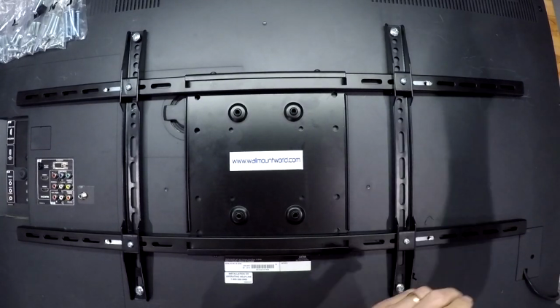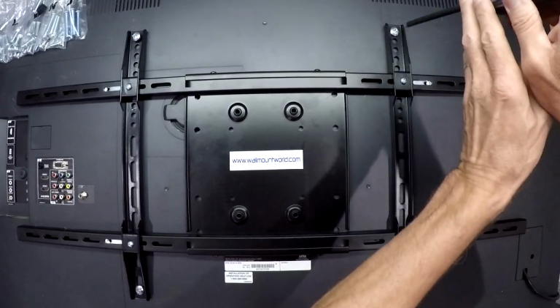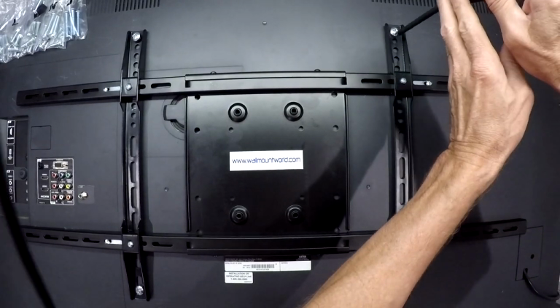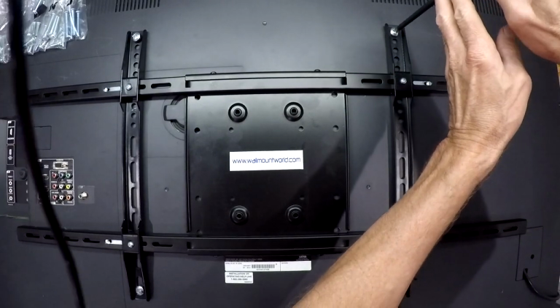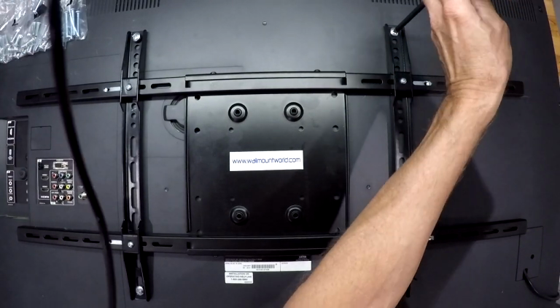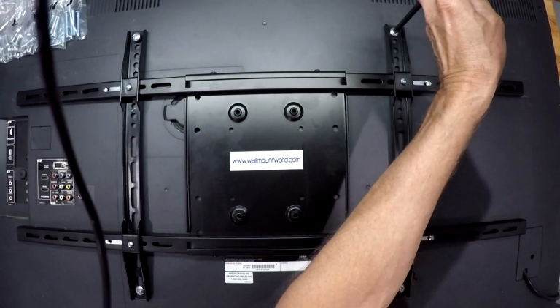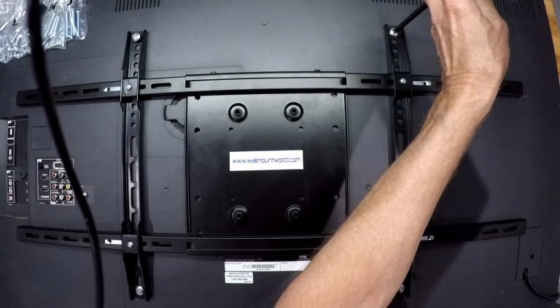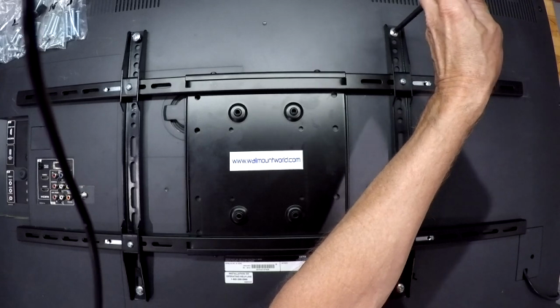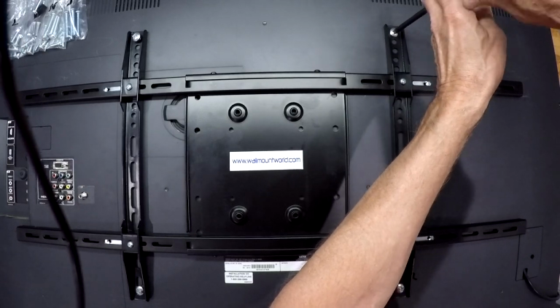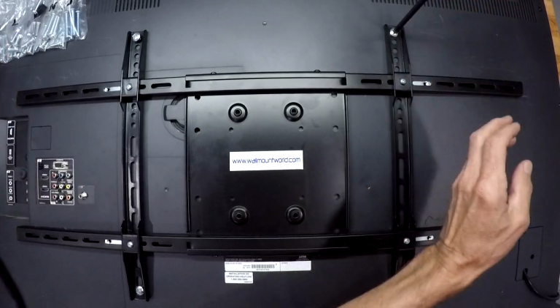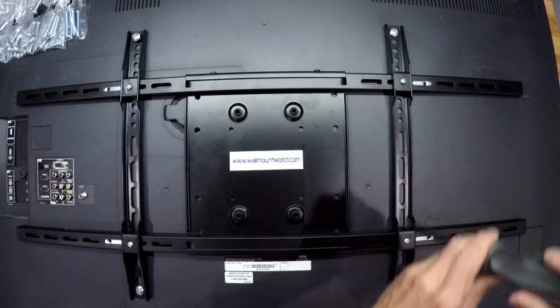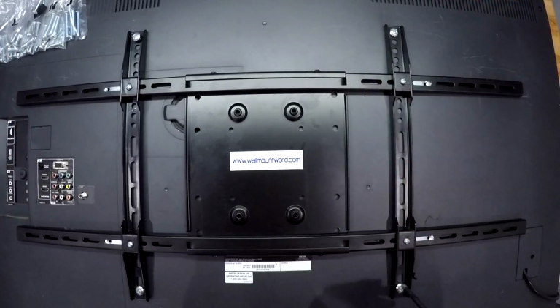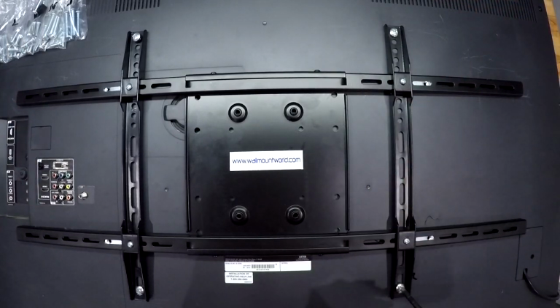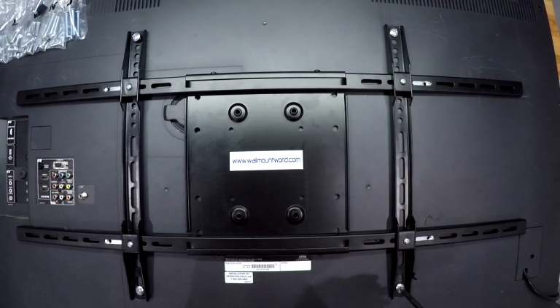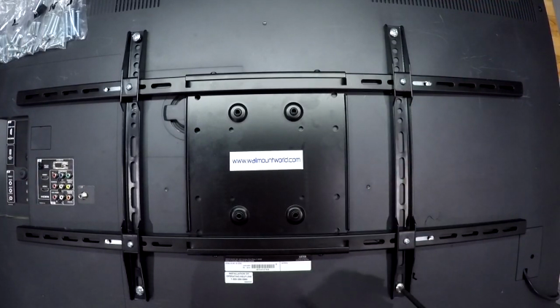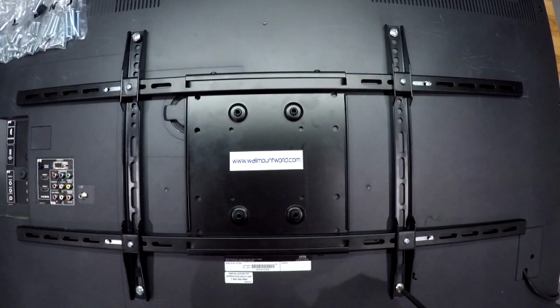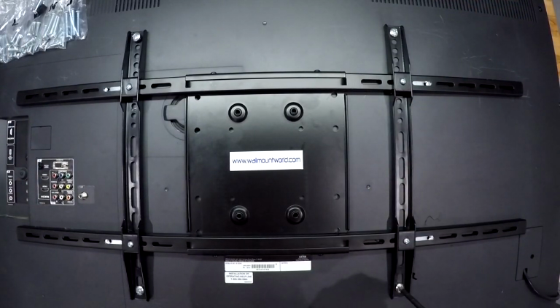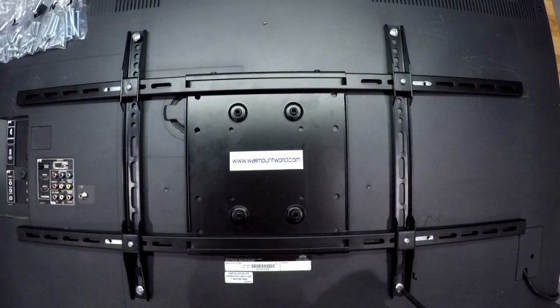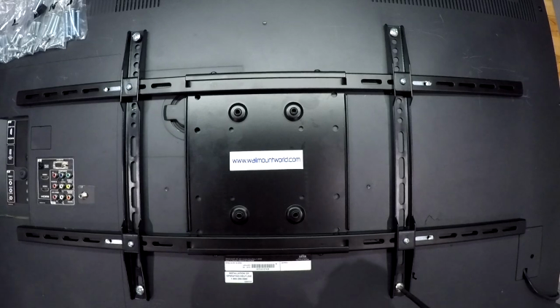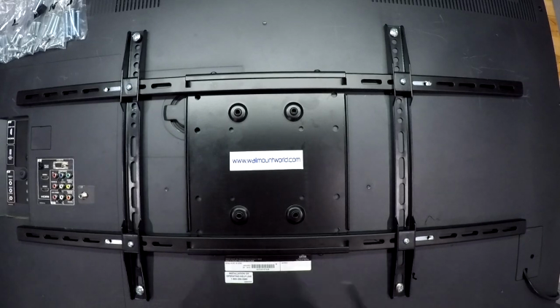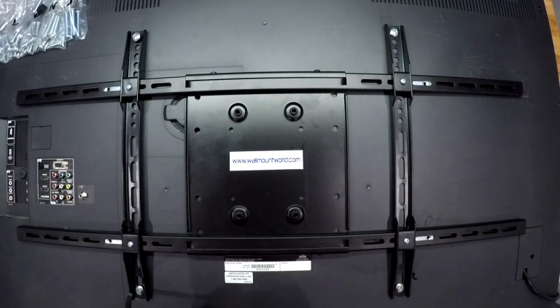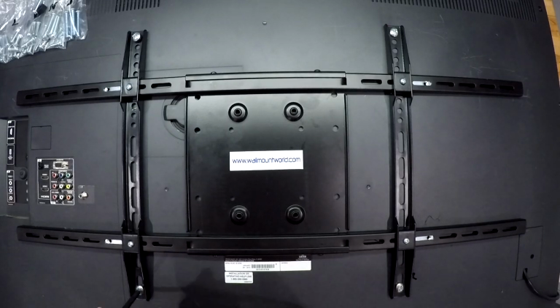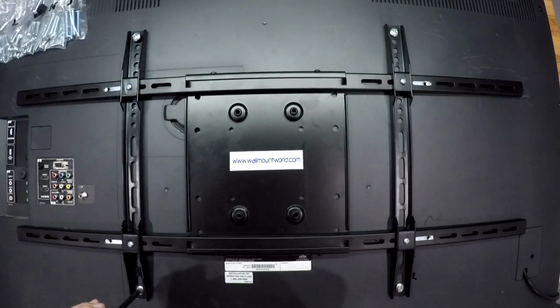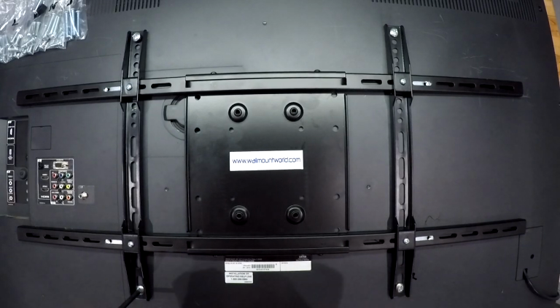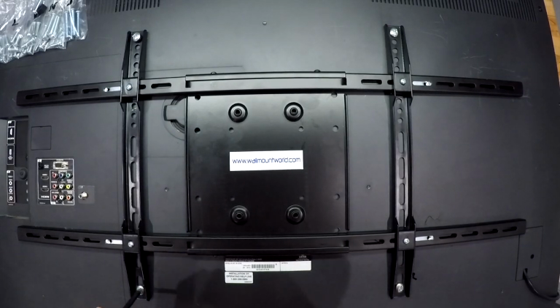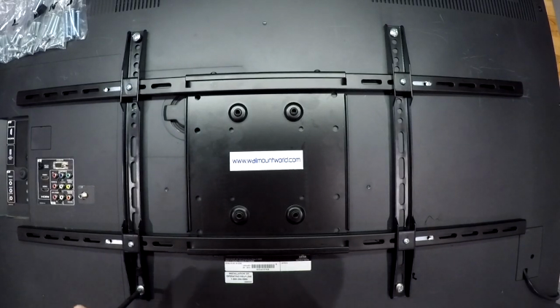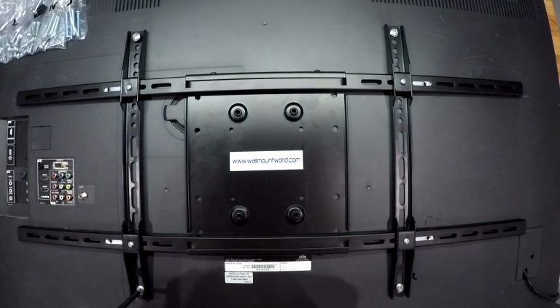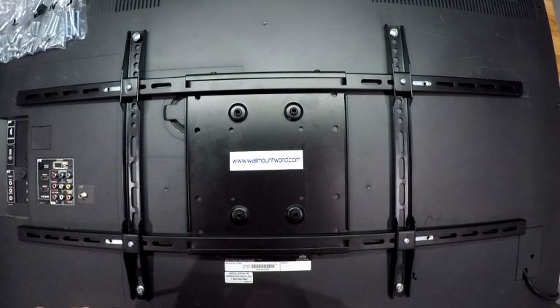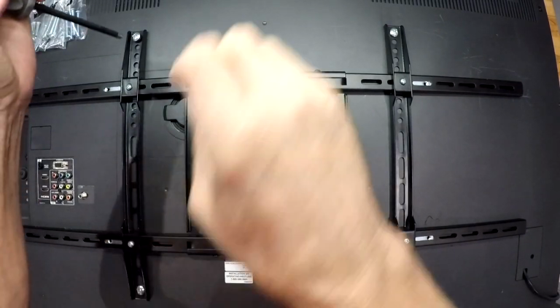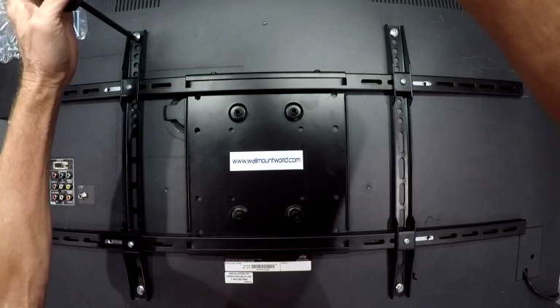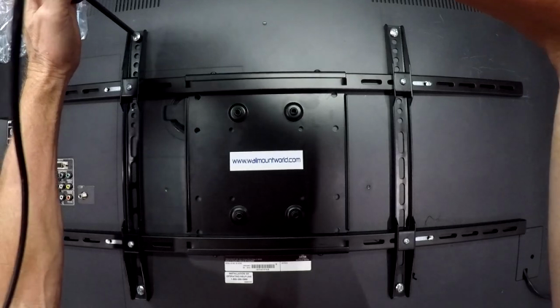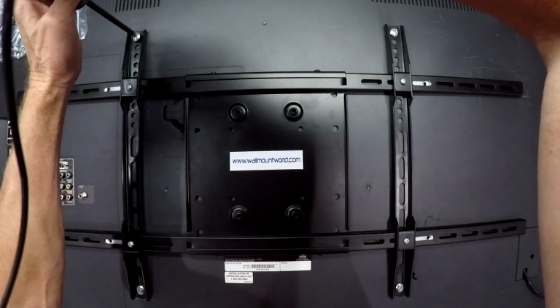Next I'm going to come back and tighten up my bolts in the back of the TV. Snug it down, because this is holding the TV on the mount. That's the last step — tighten these up. Remember tighten it up by turning it clockwise.